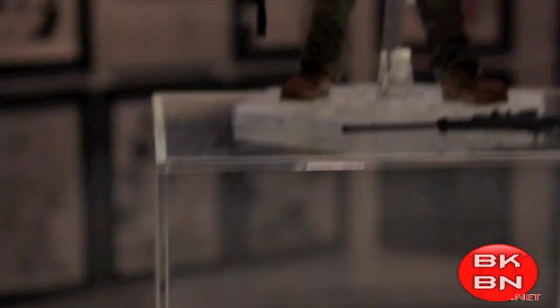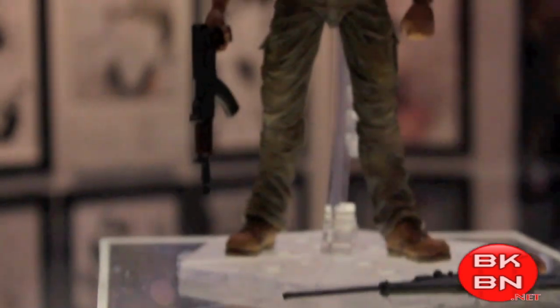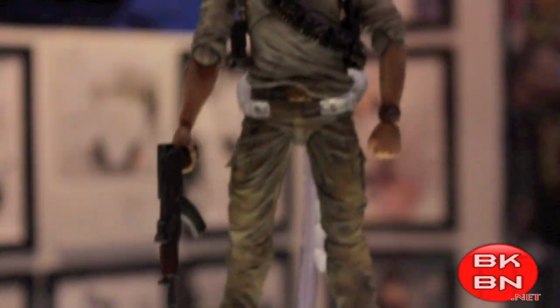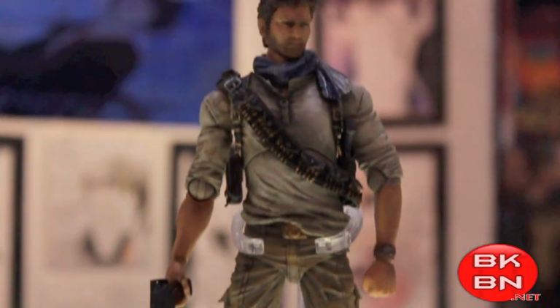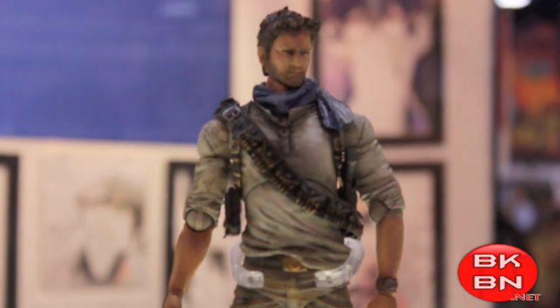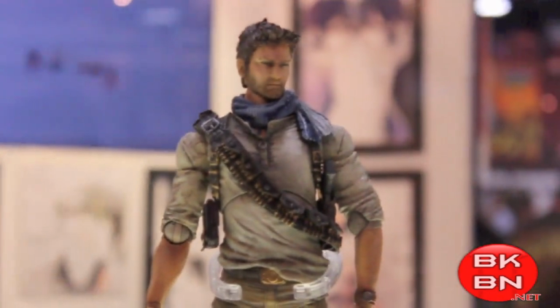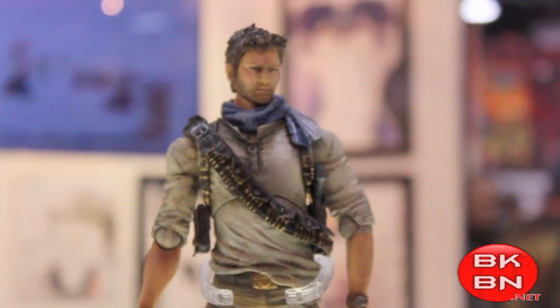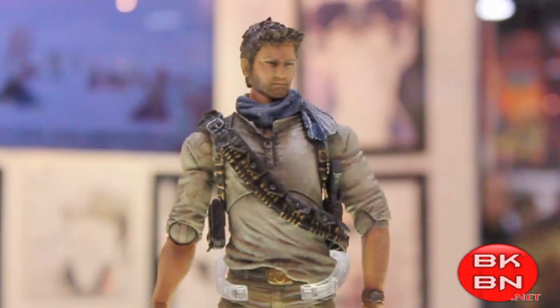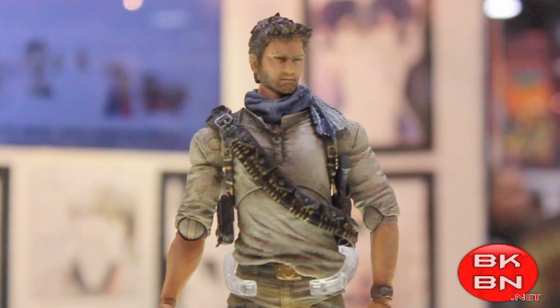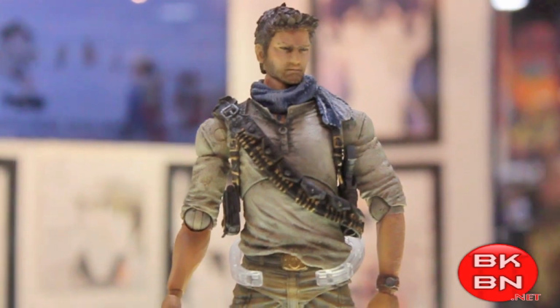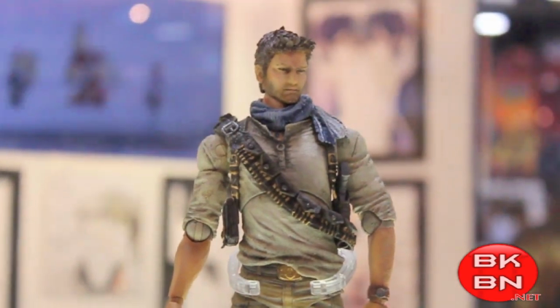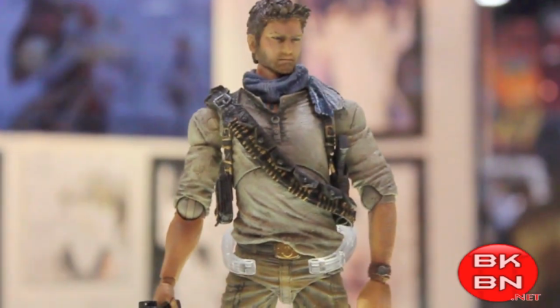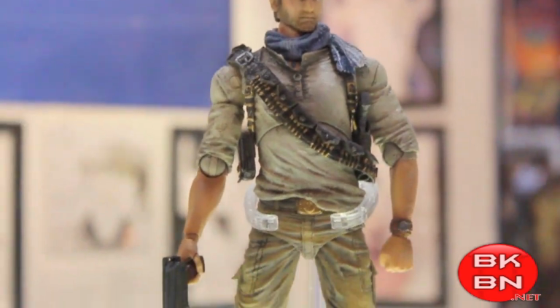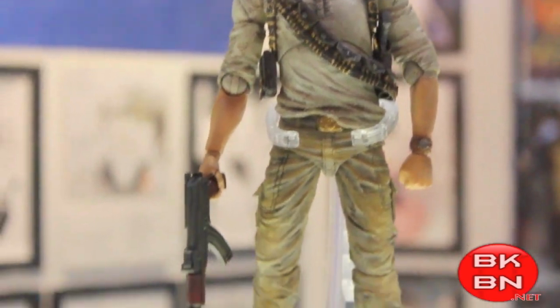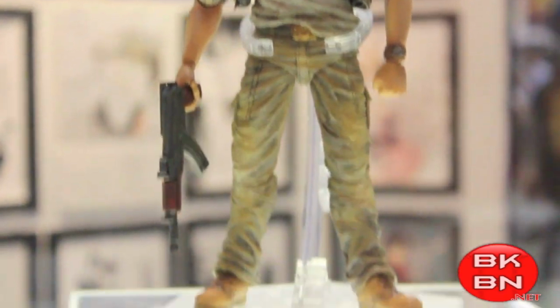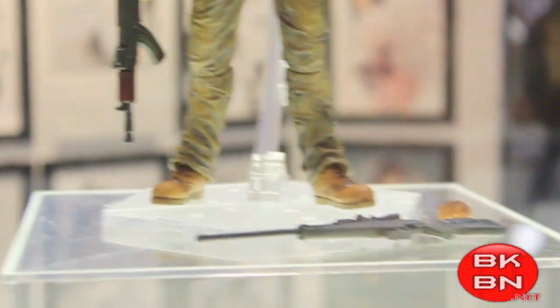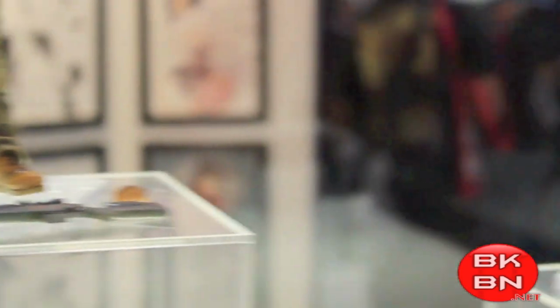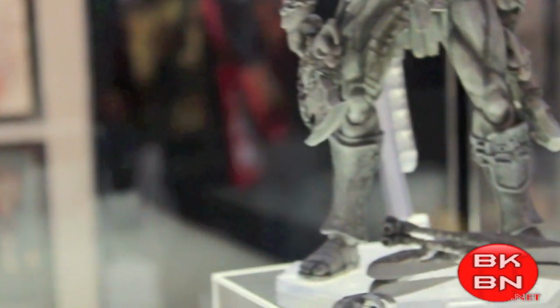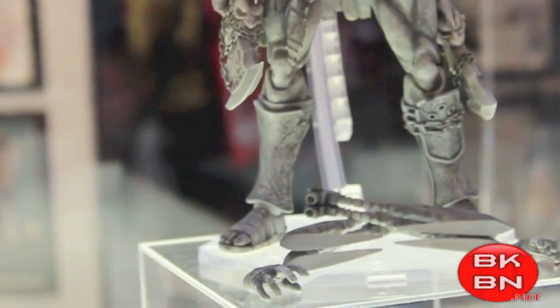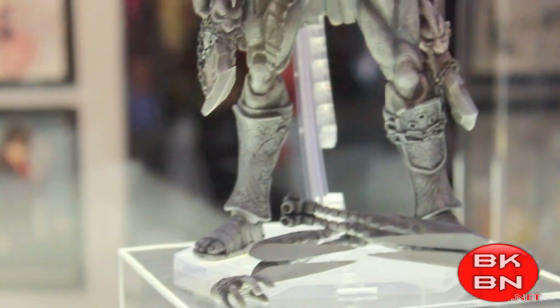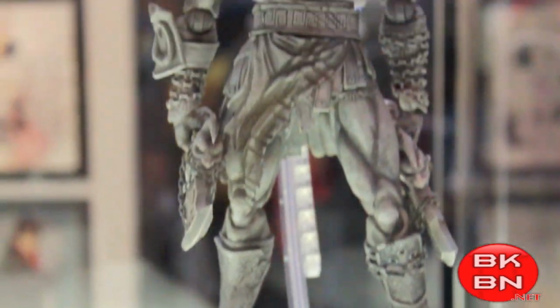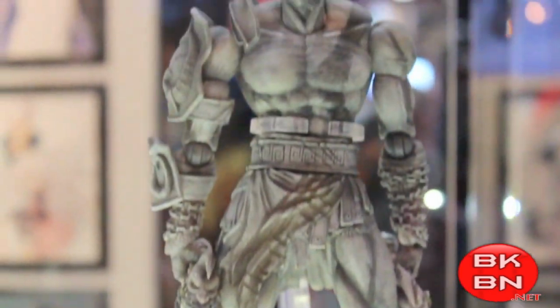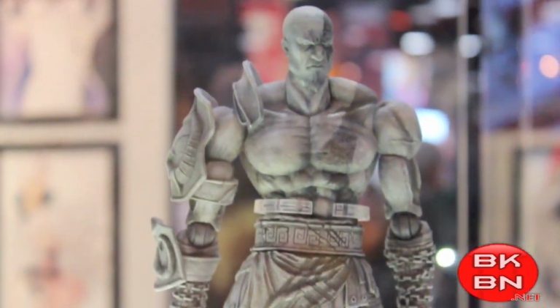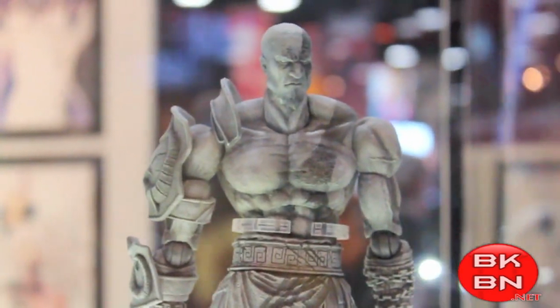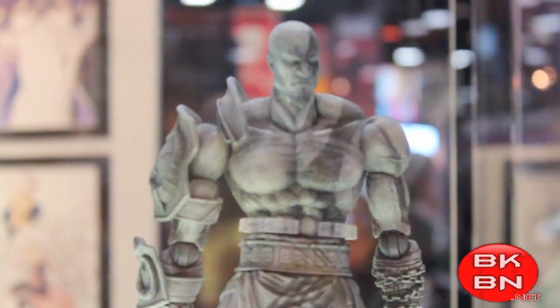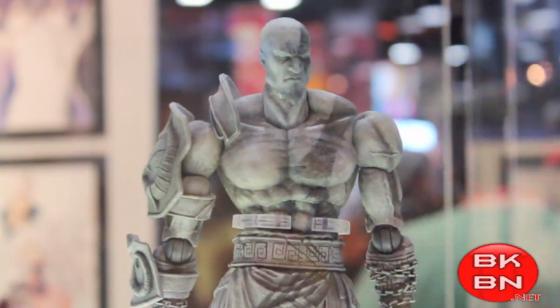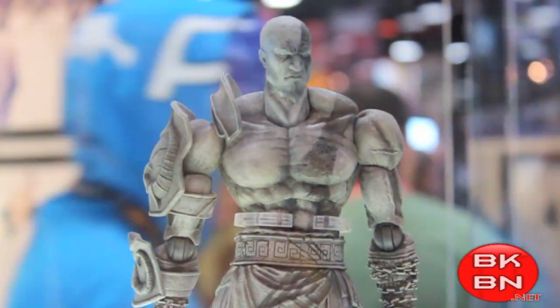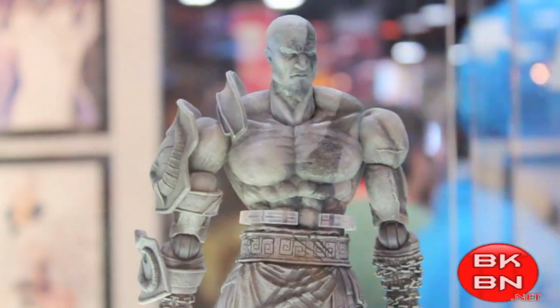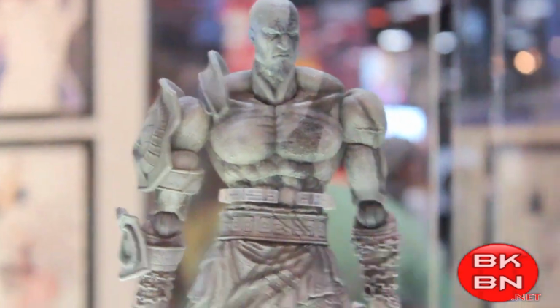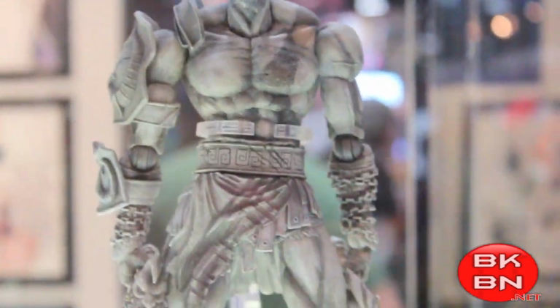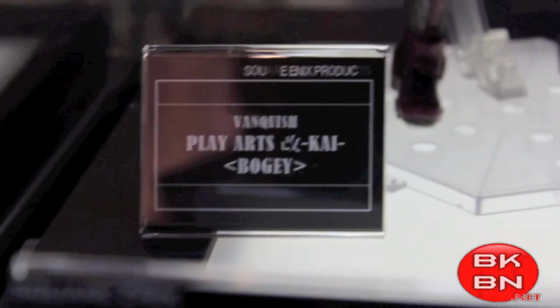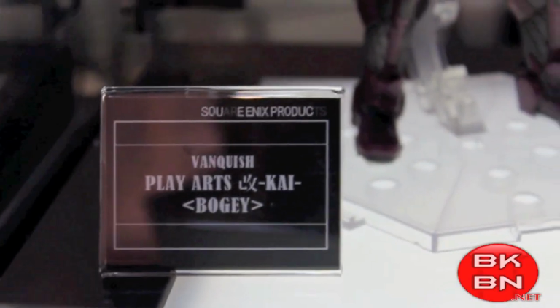And then they're doing a Nathan Drake from Uncharted, which I'll definitely pick up. I know Mezco is doing one, but that one won't have as much articulation as this one. And then a Kratos — holy crap, fully articulated Kratos. It's still in prototype stage, but look at how amazing it looks.